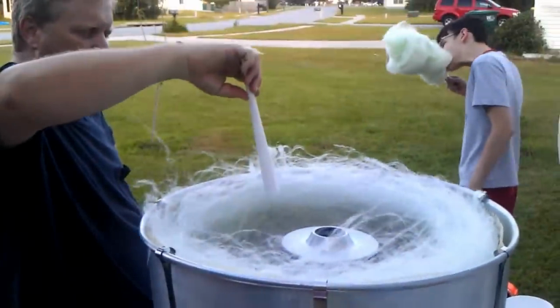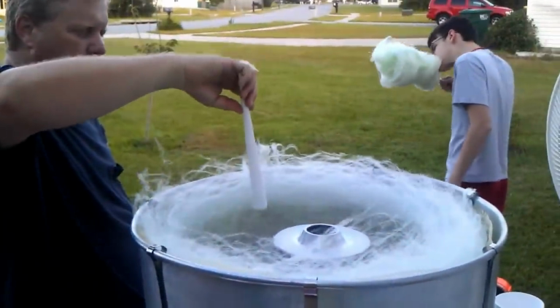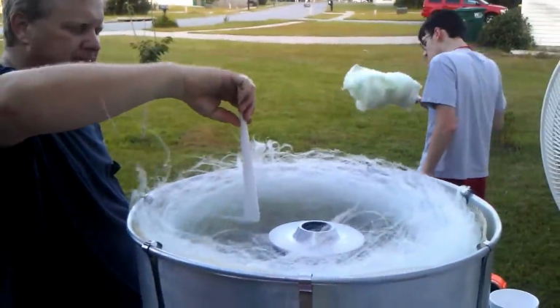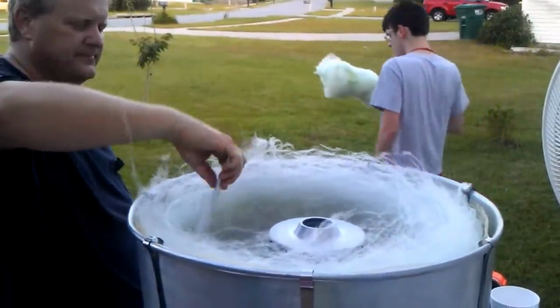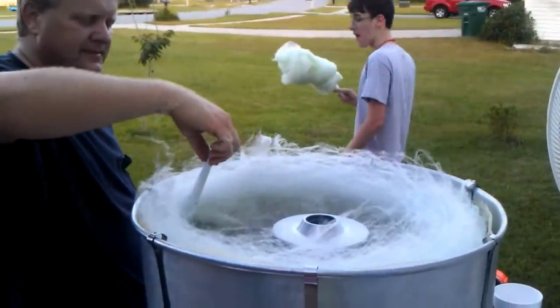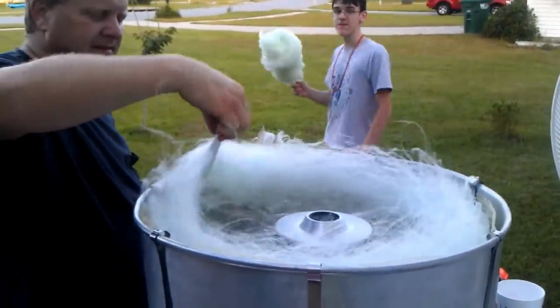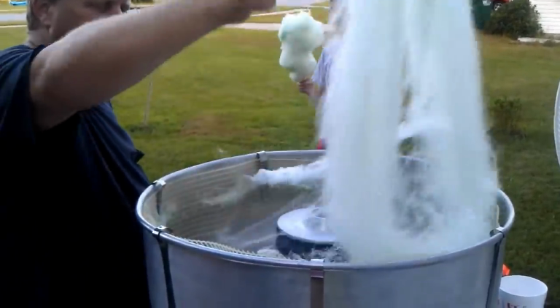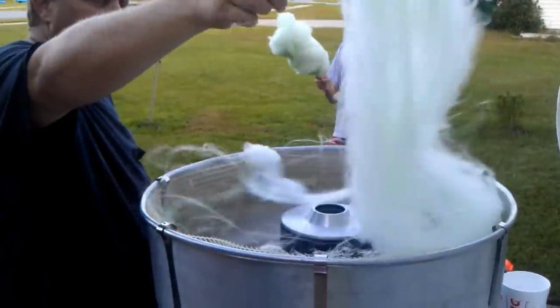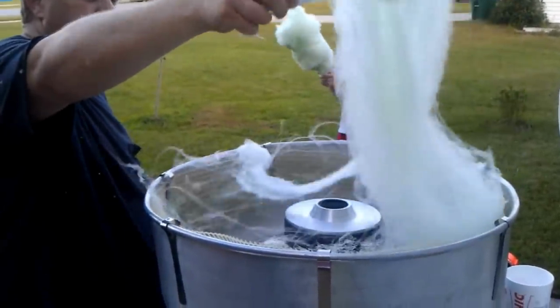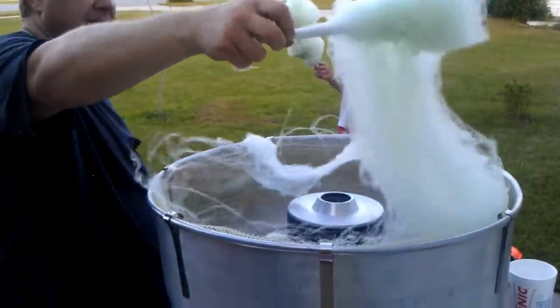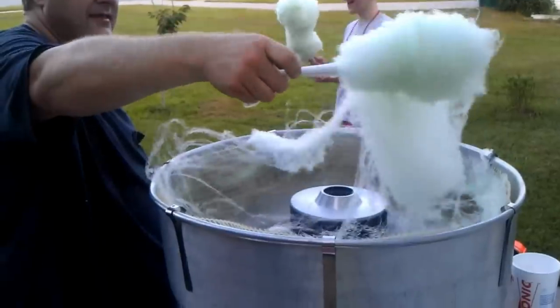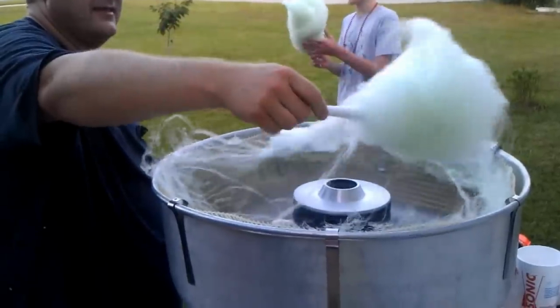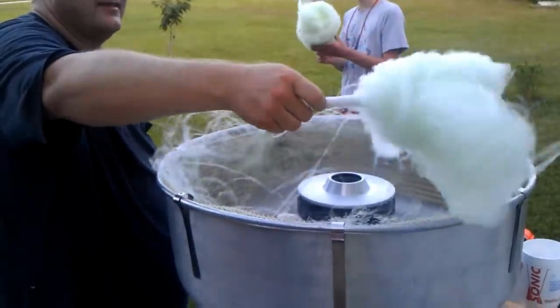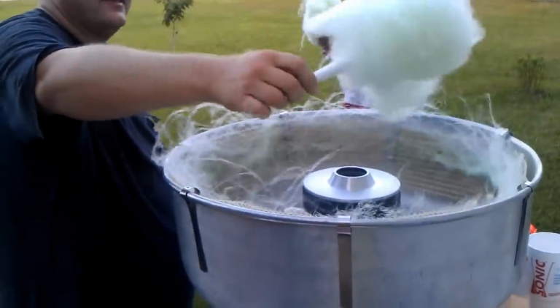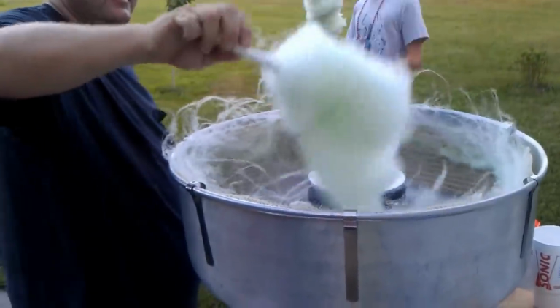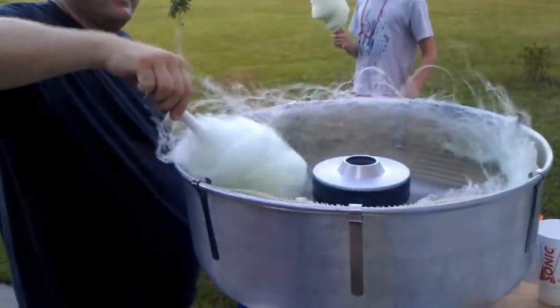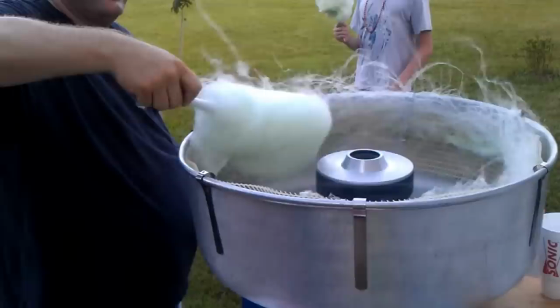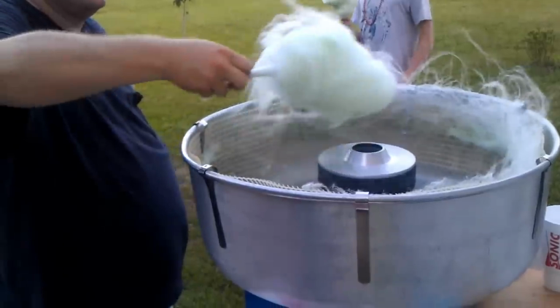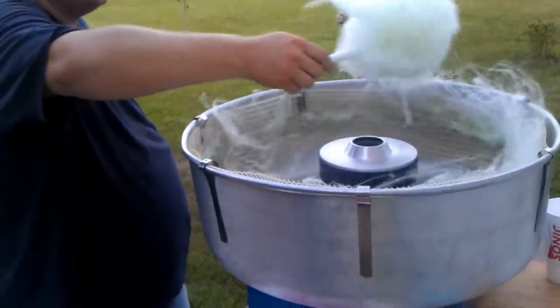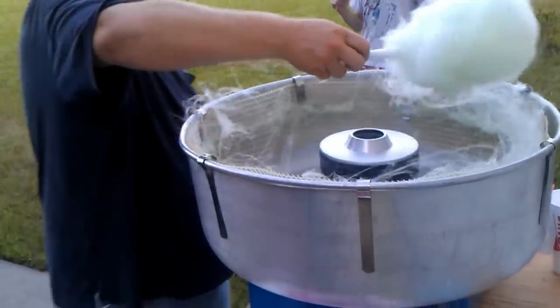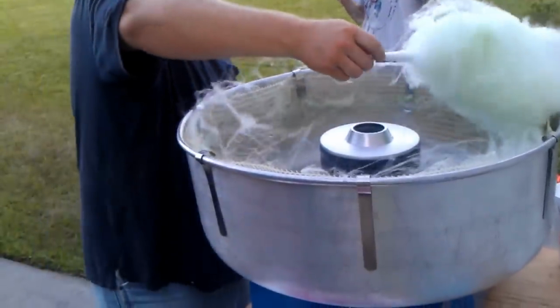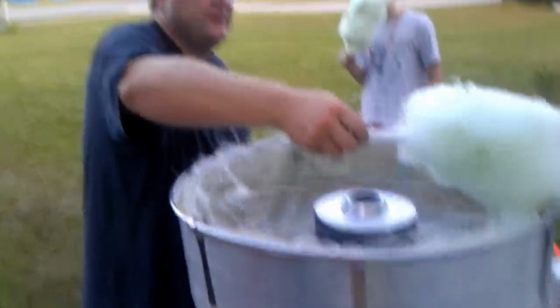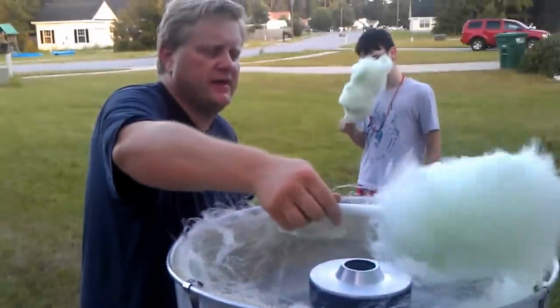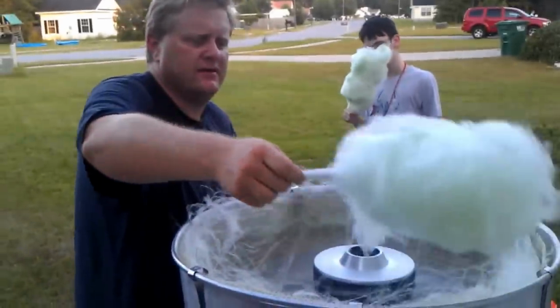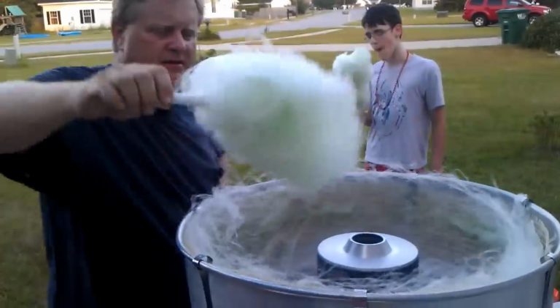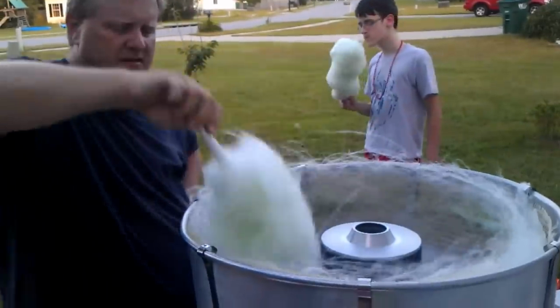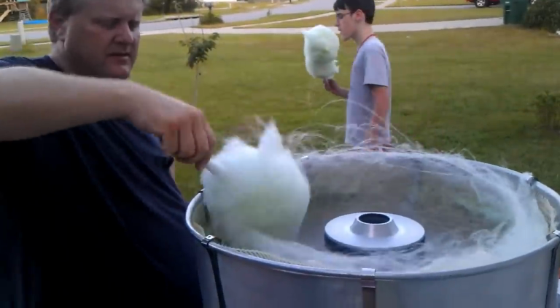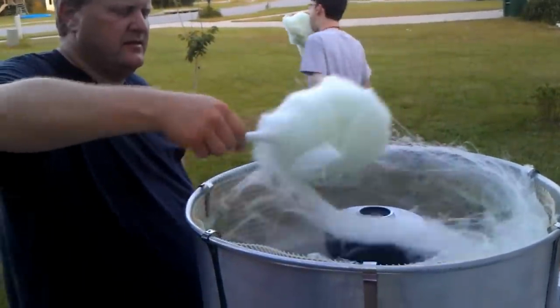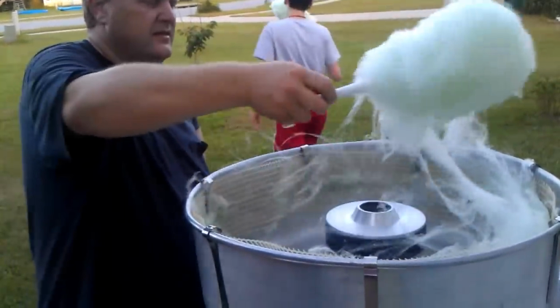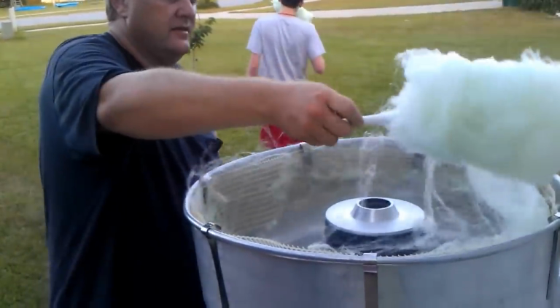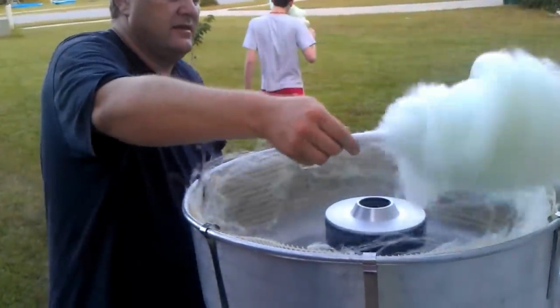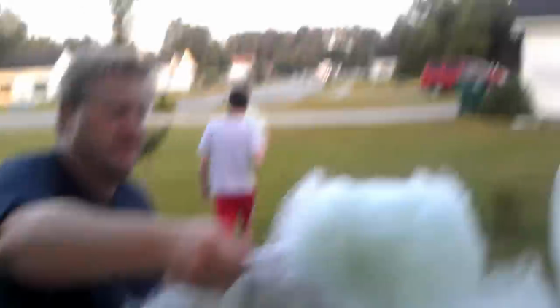Enjoy that, Nick. Now everybody's going to get high. I'm already high. It's making pretty good — it's not too sticky out here. I can see that.